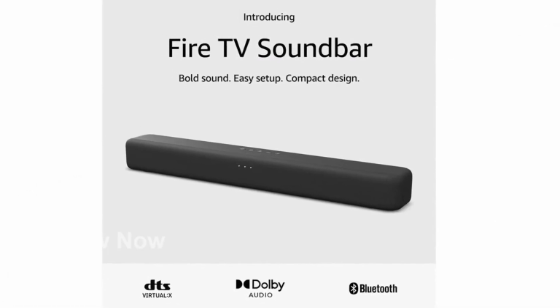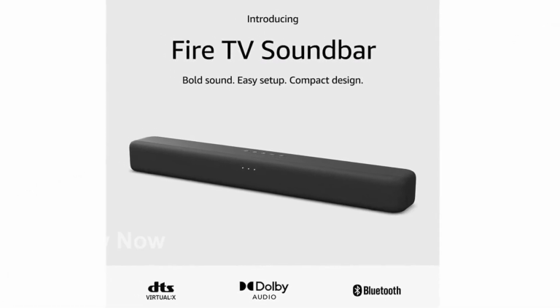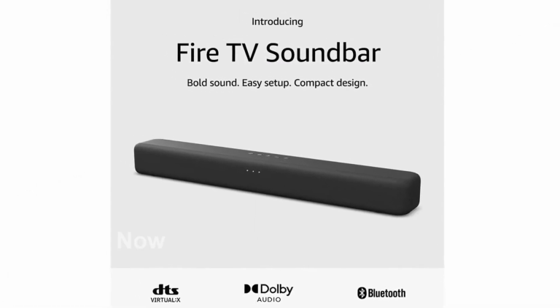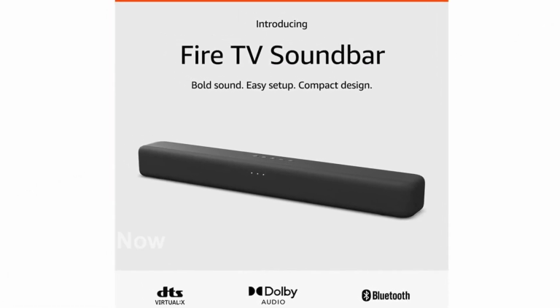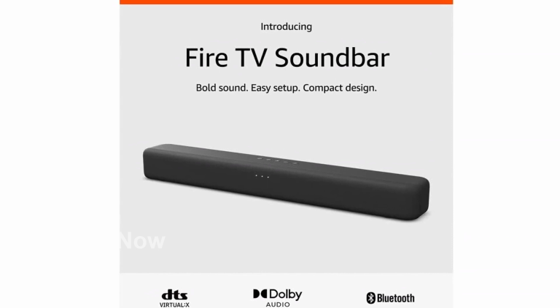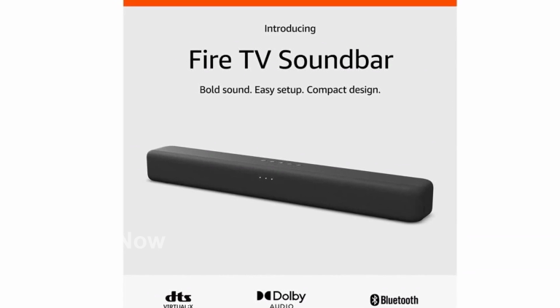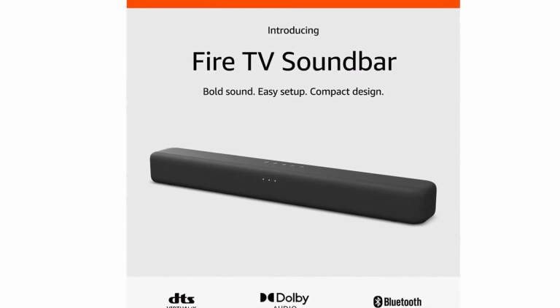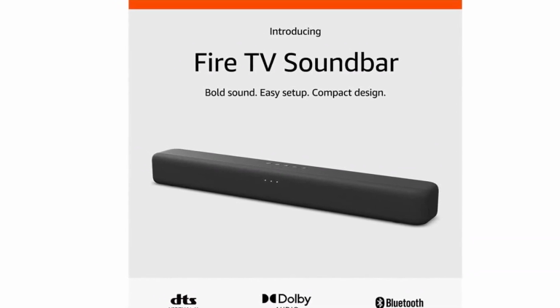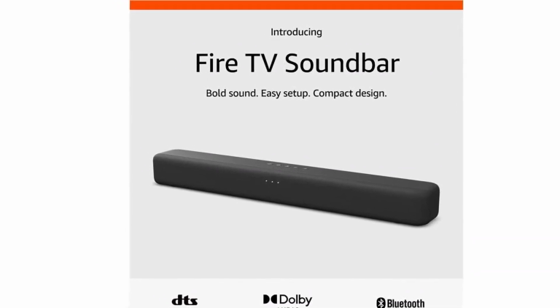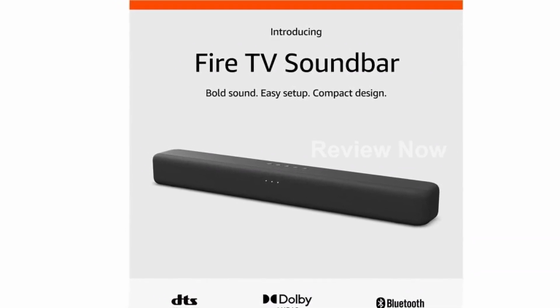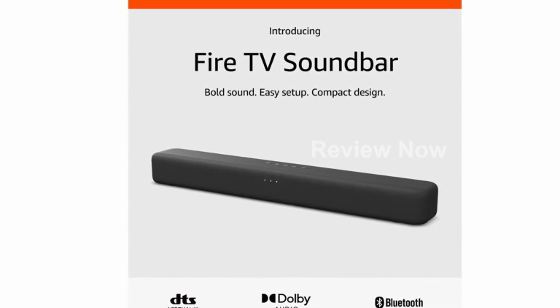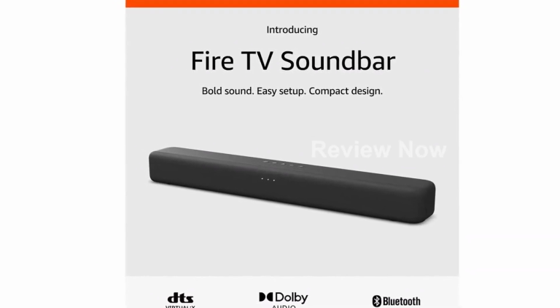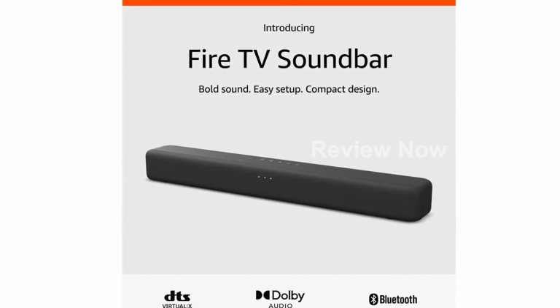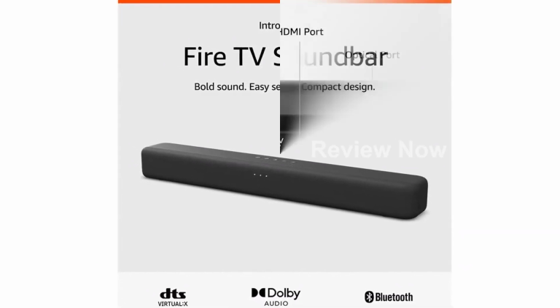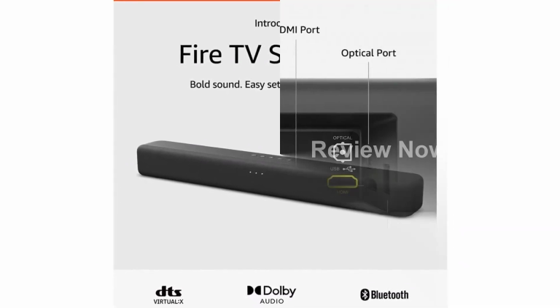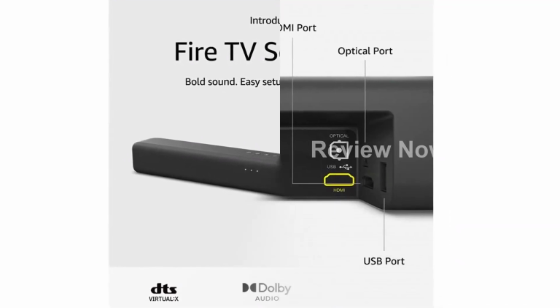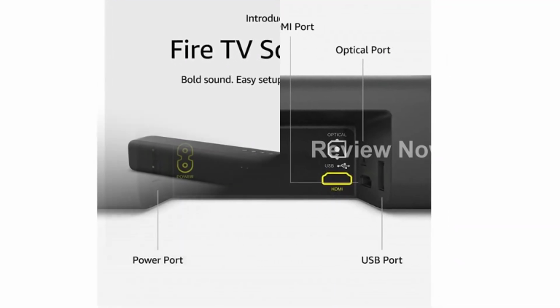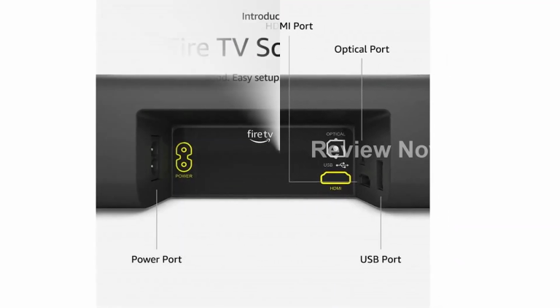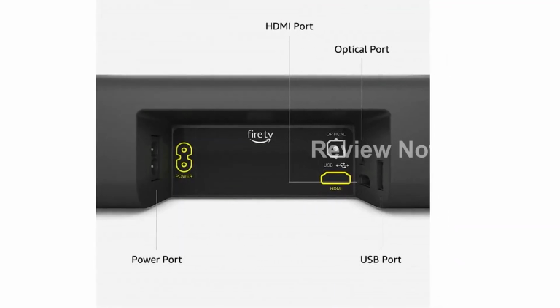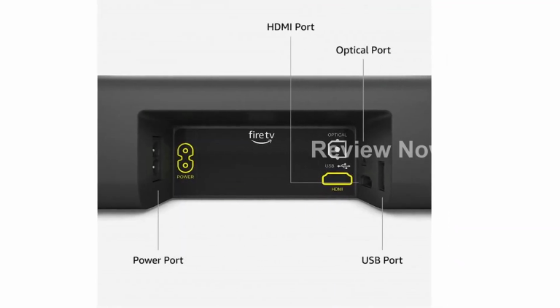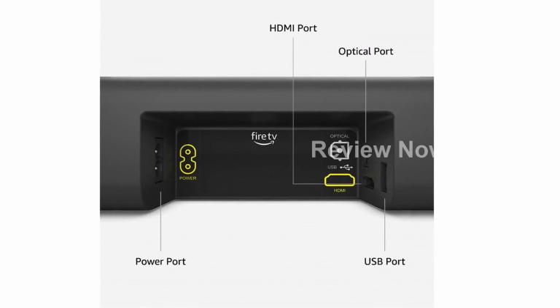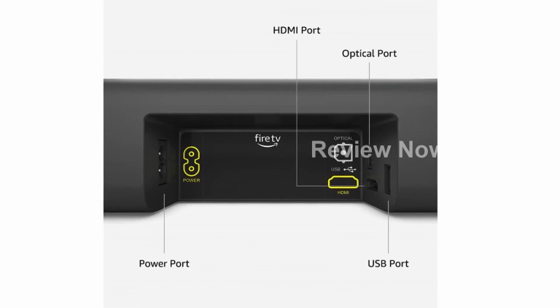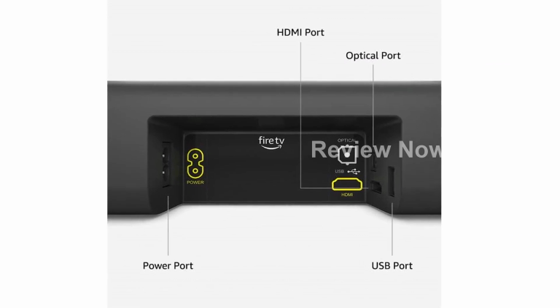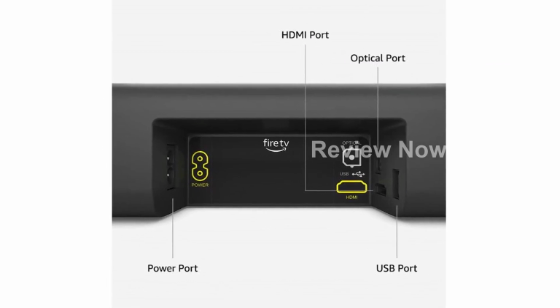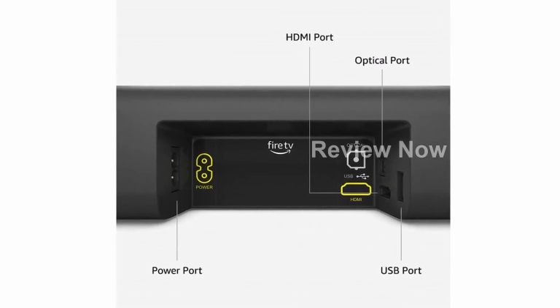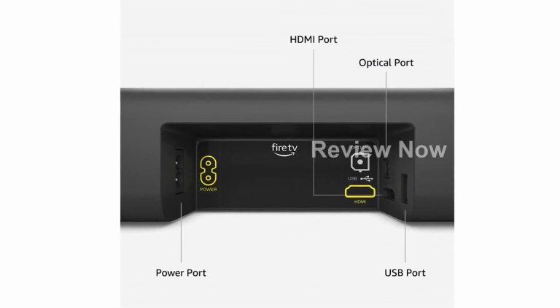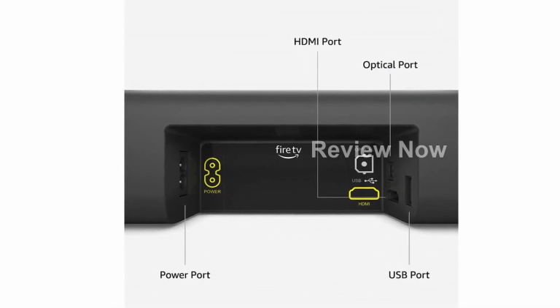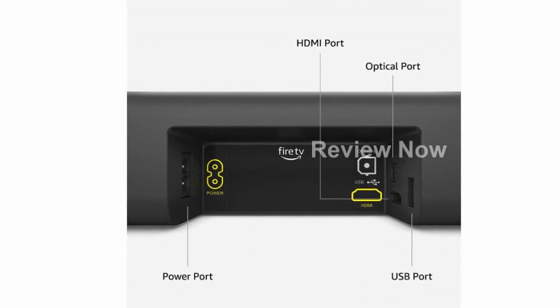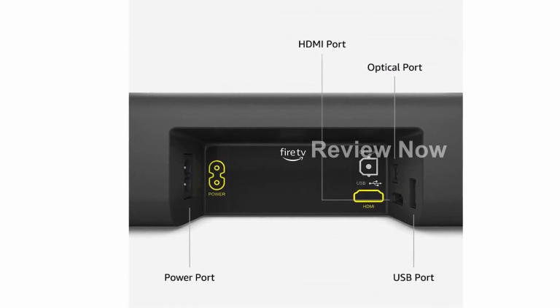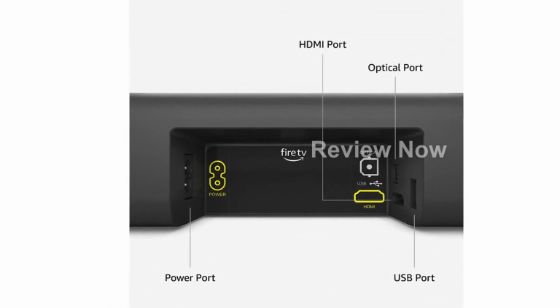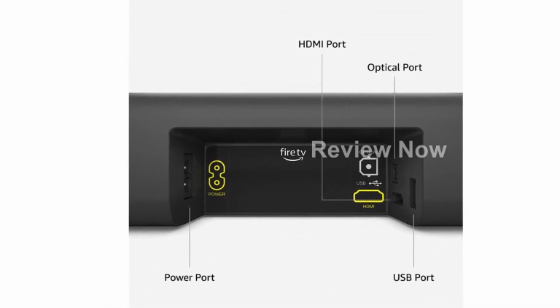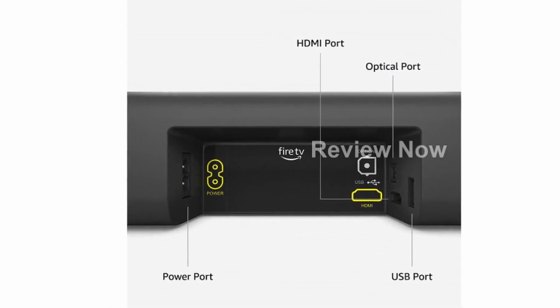Not only does the Fire TV Soundbar enhance your TV audio, but it also allows you to stream audio wirelessly through Bluetooth. Connect your phone or tablet and fill the room with your favorite music.